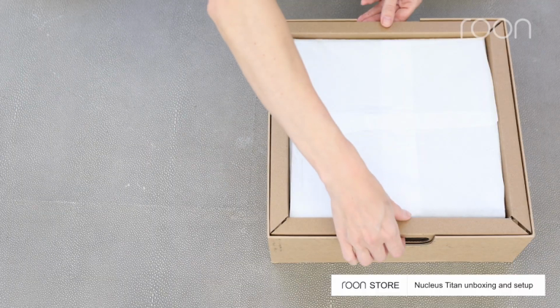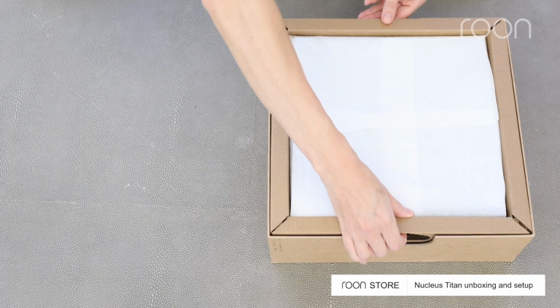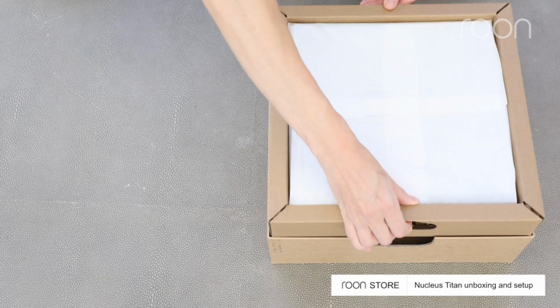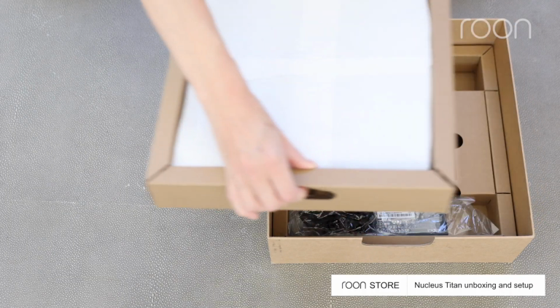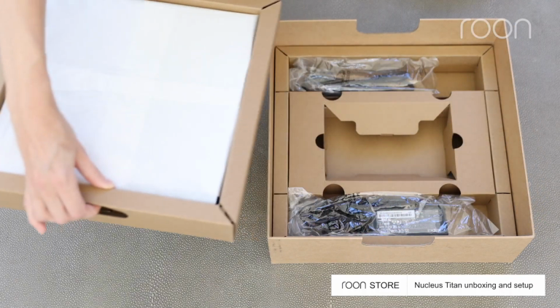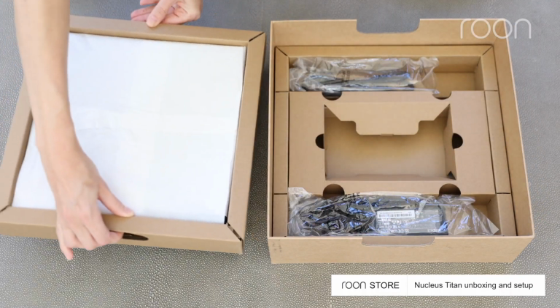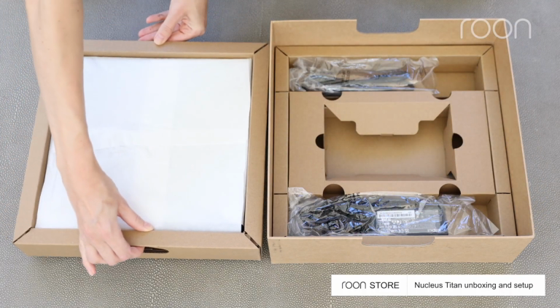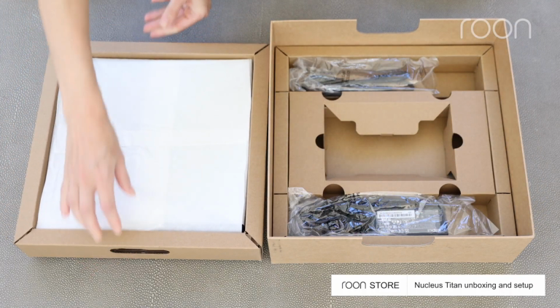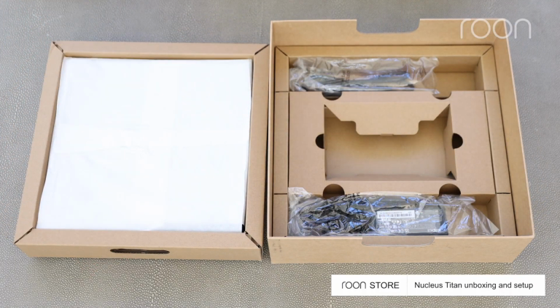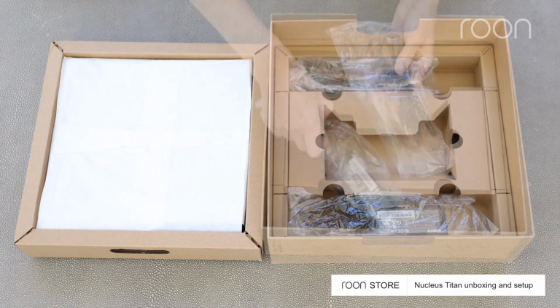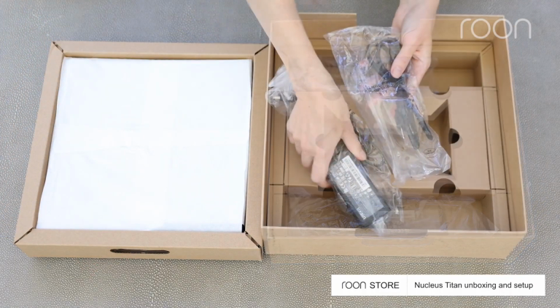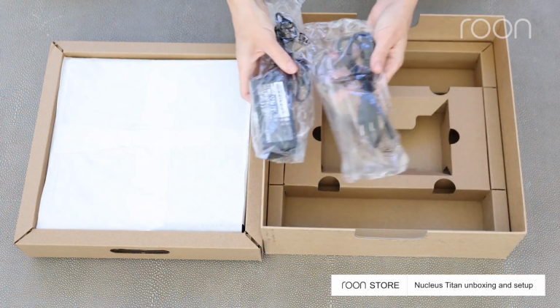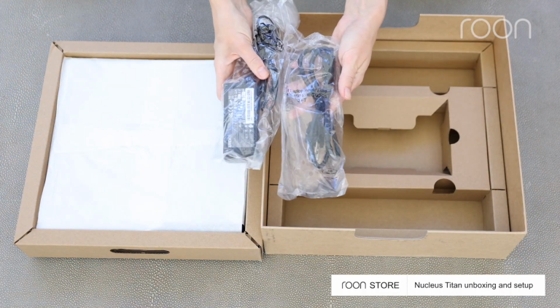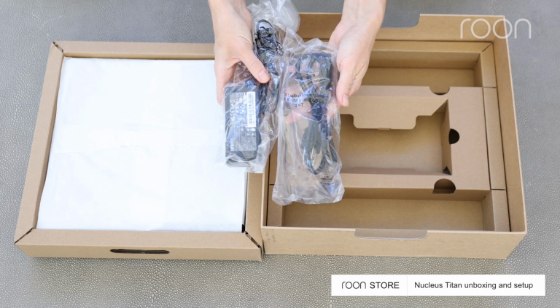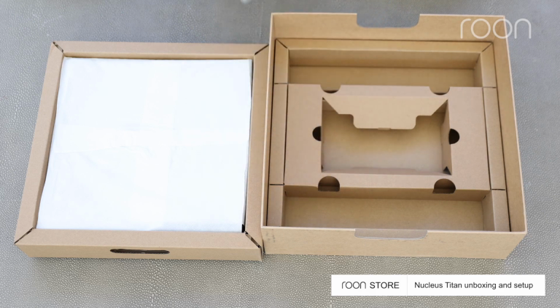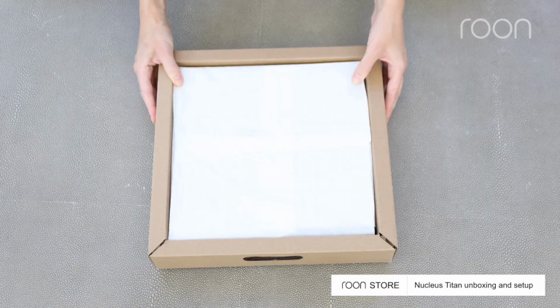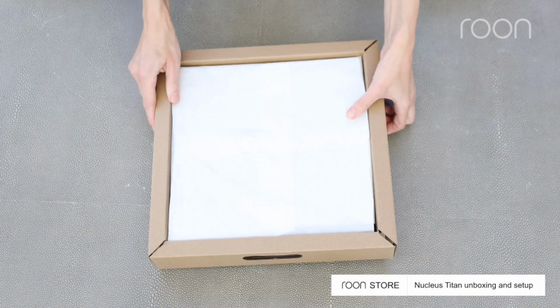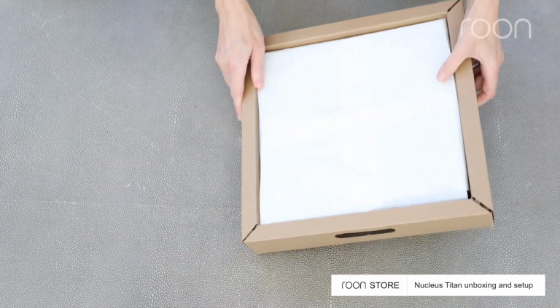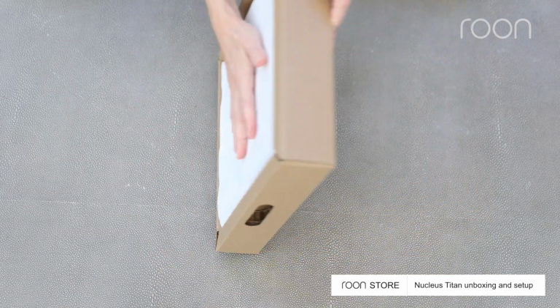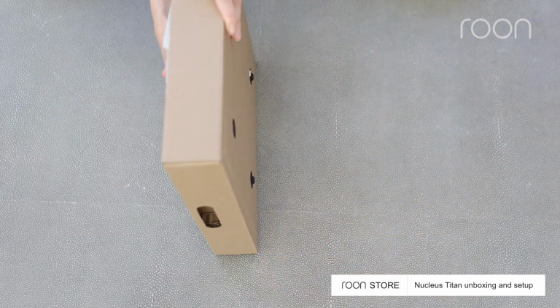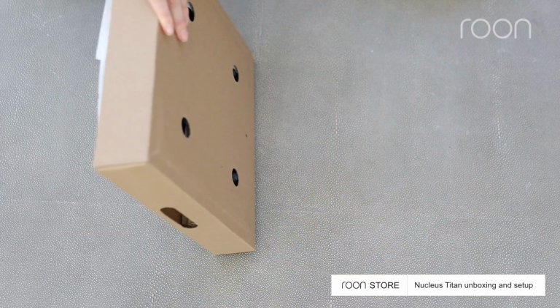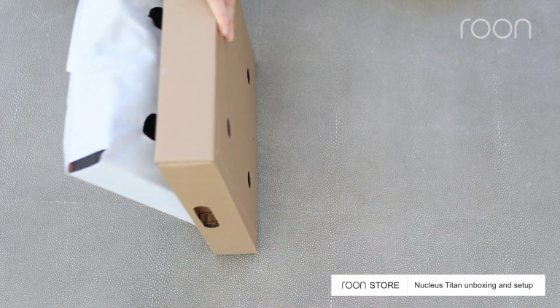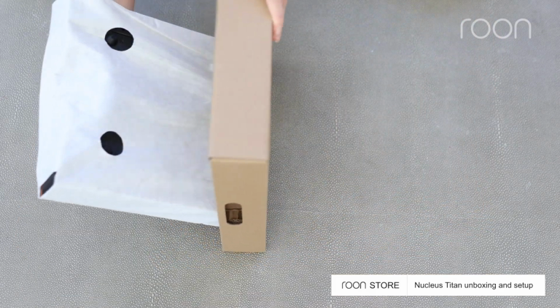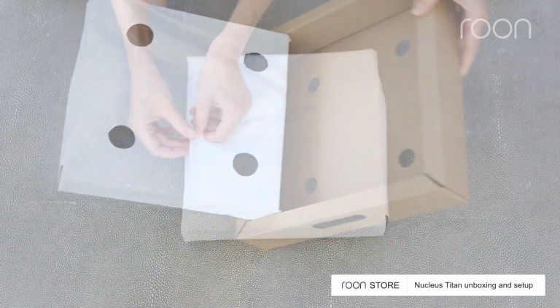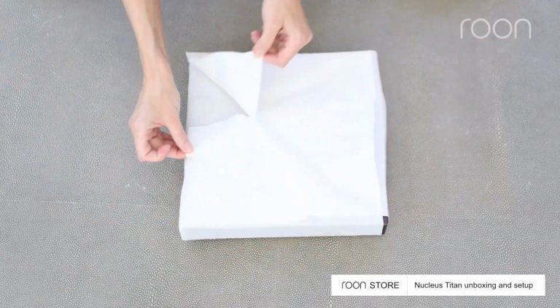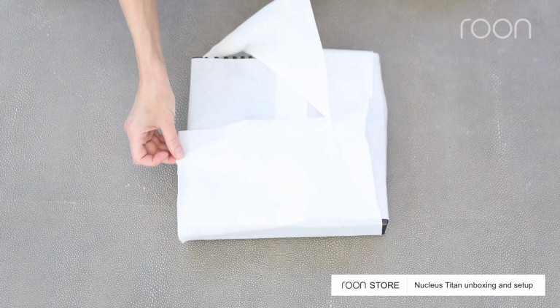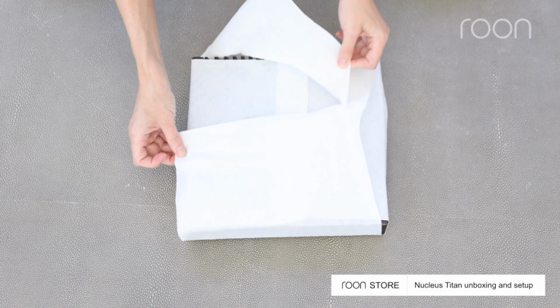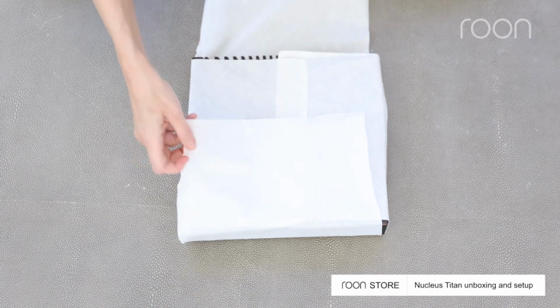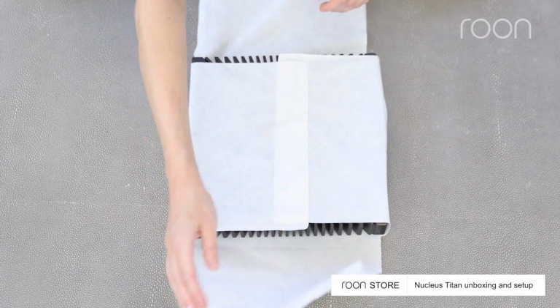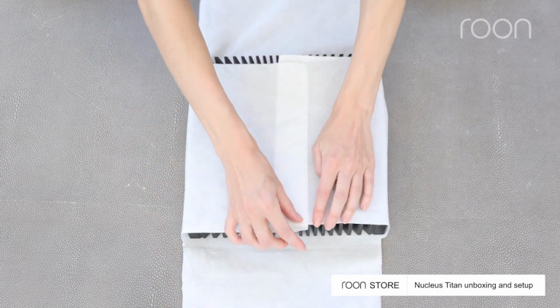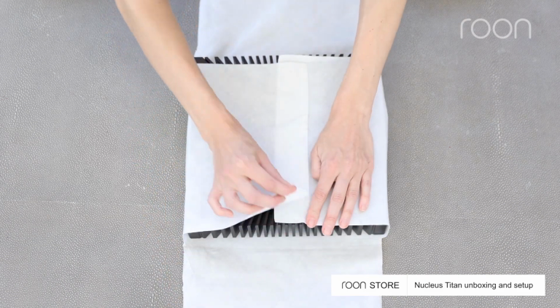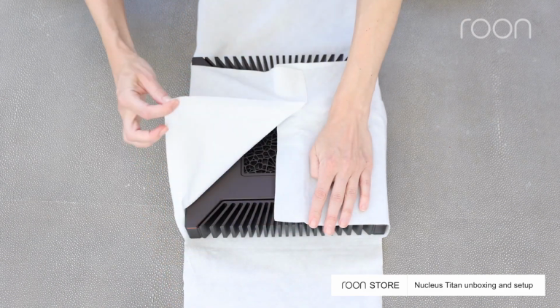Lift the cardboard tray containing your Titan. In the bottom of the box, you'll find the power supply. Invert the cardboard tray to remove Titan. Next, remove Titan's microfiber wrap.